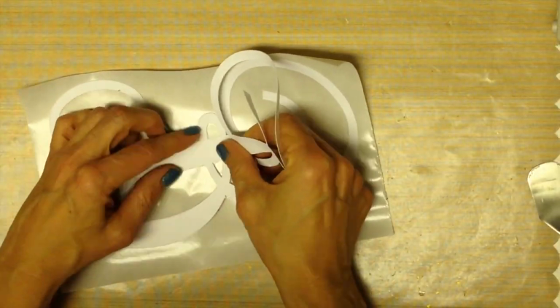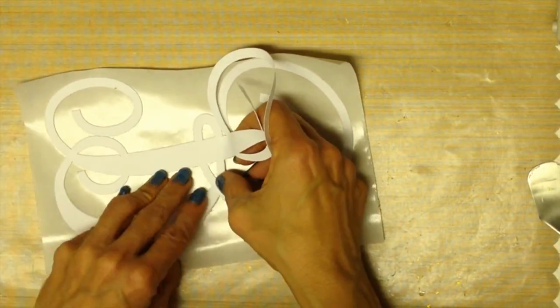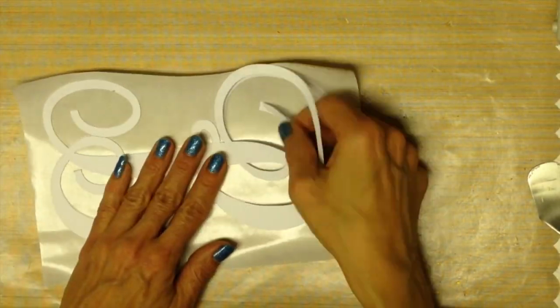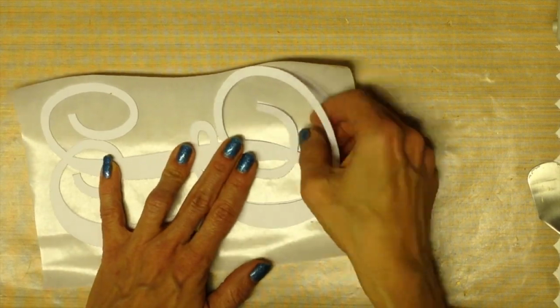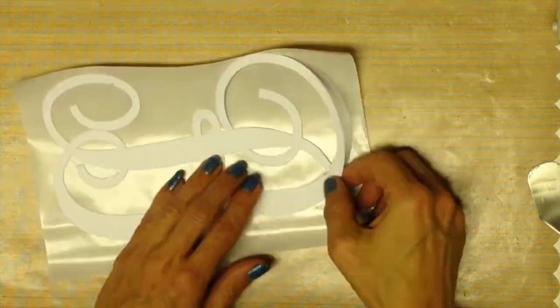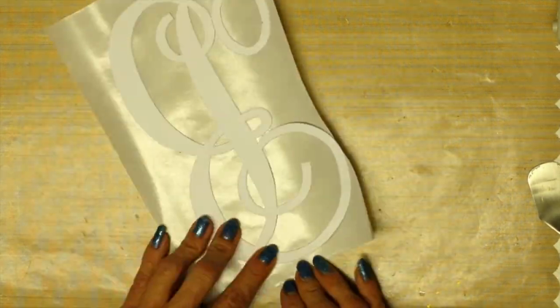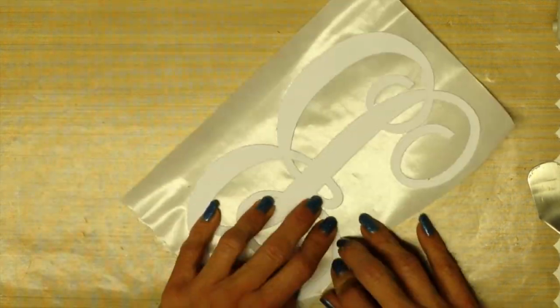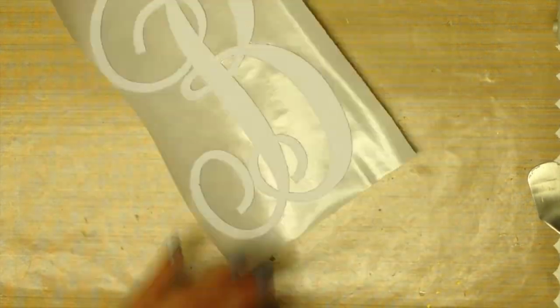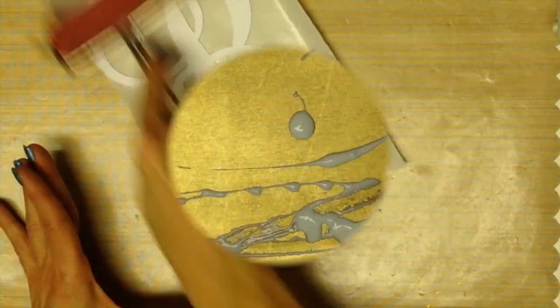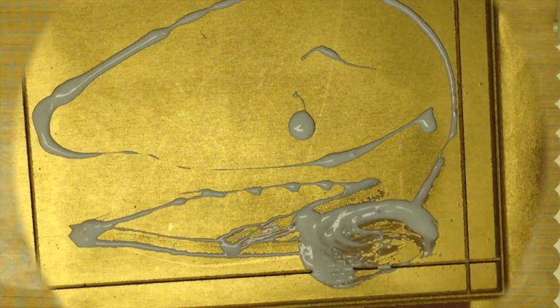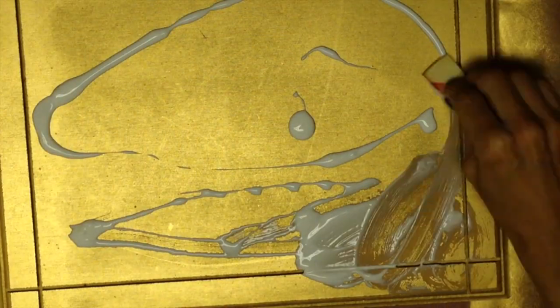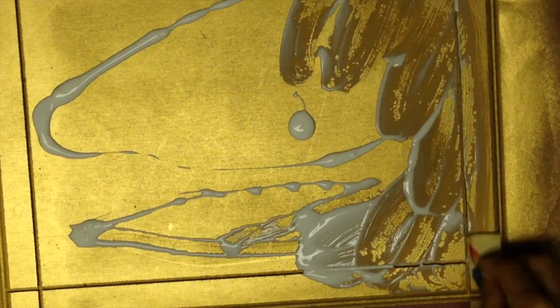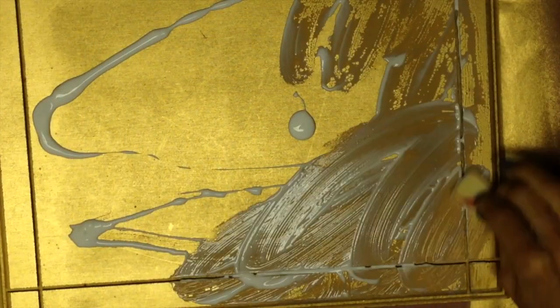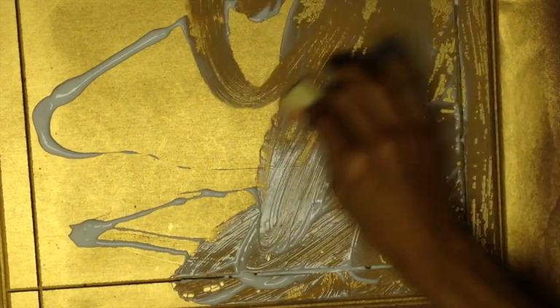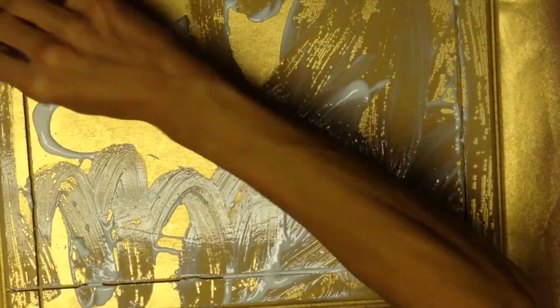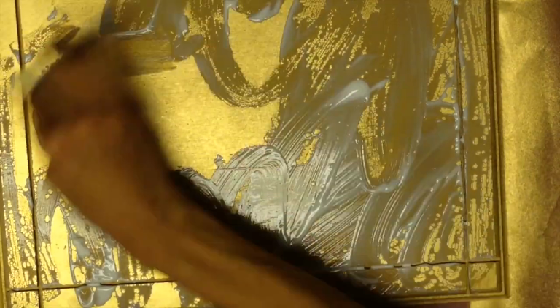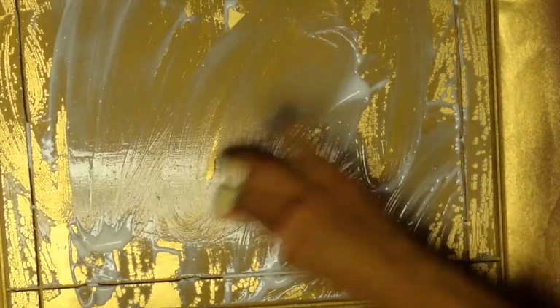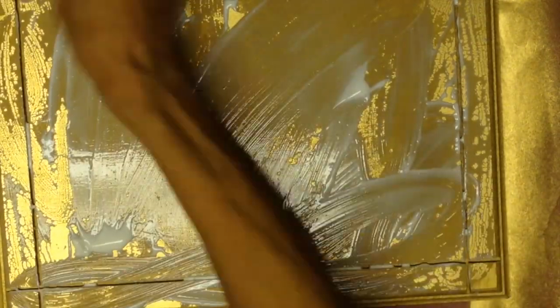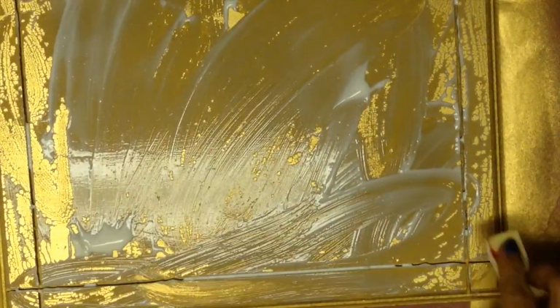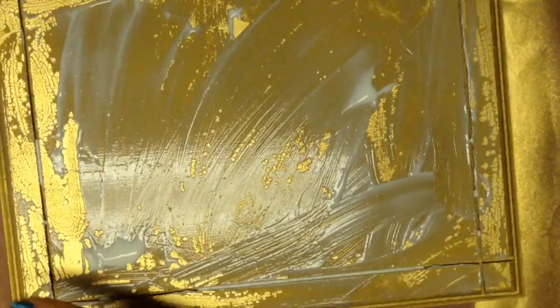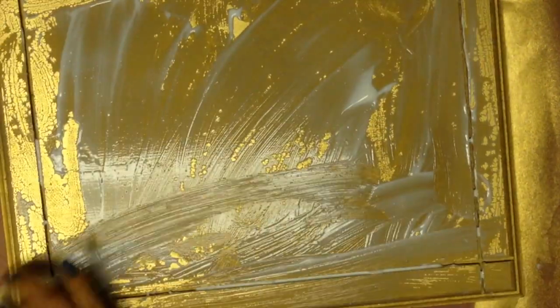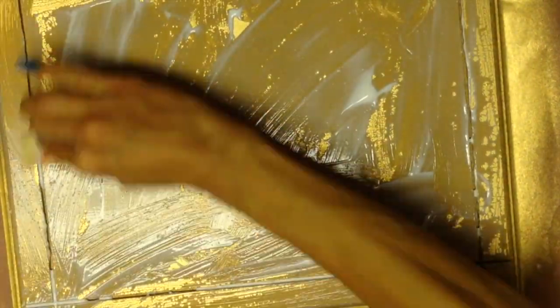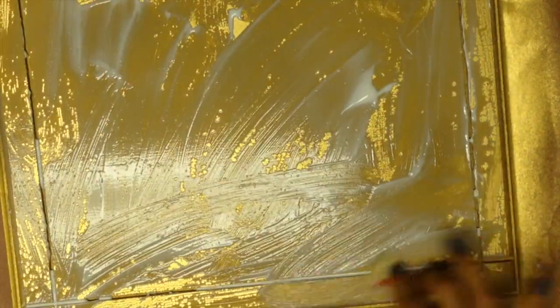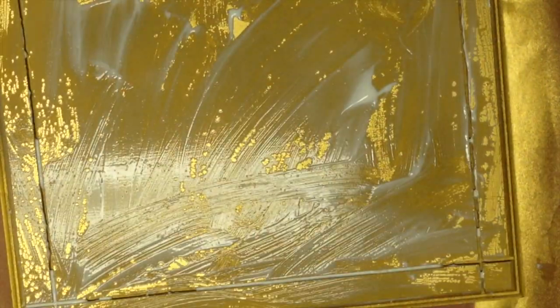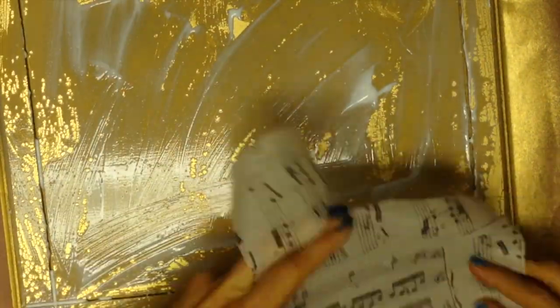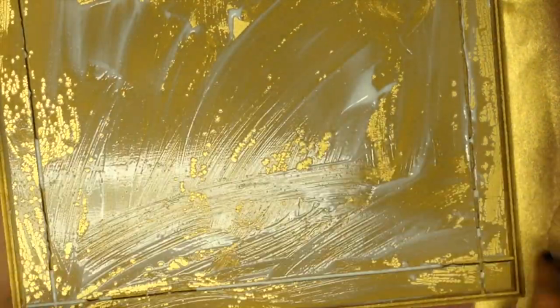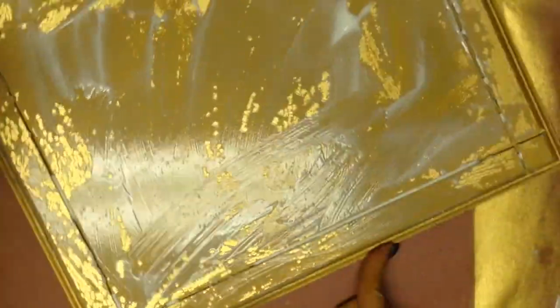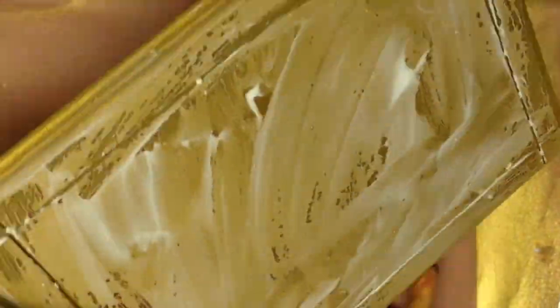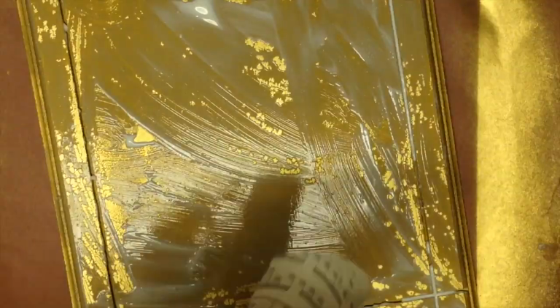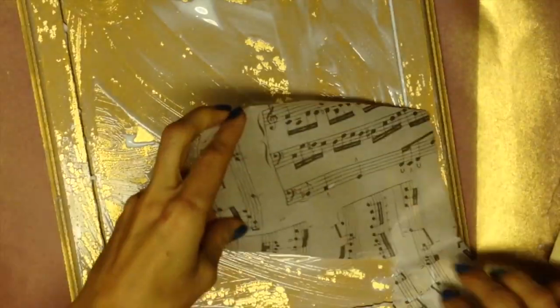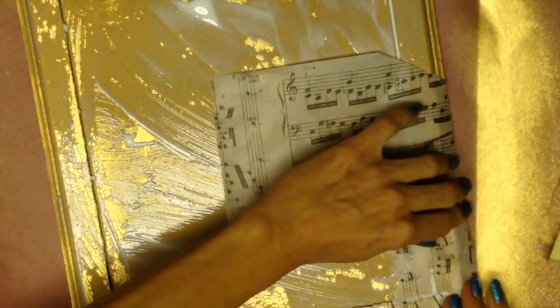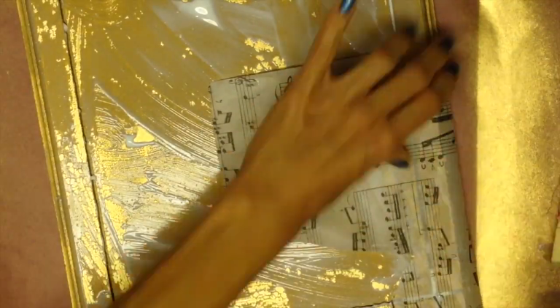Stack the others together and press. I spray painted the plaque with gold metallic spray paint, and then I used Mod Podge on top of that.